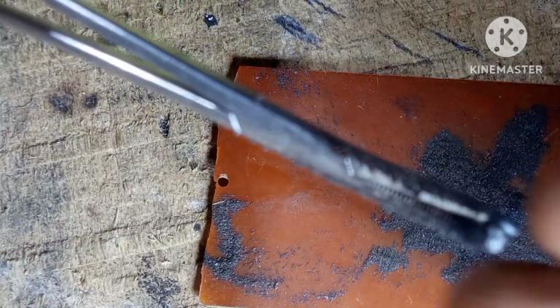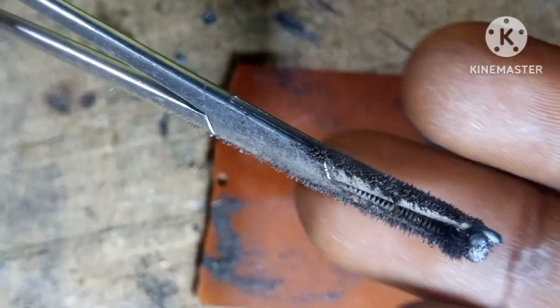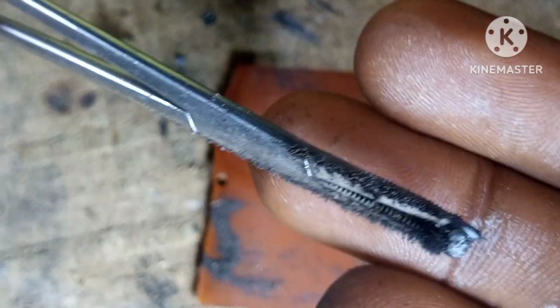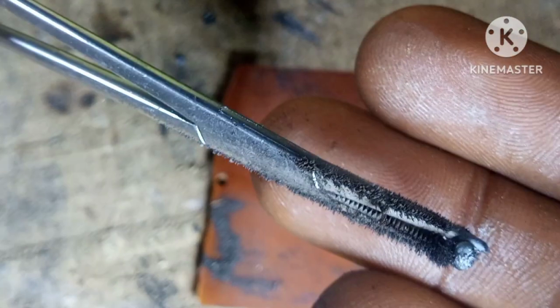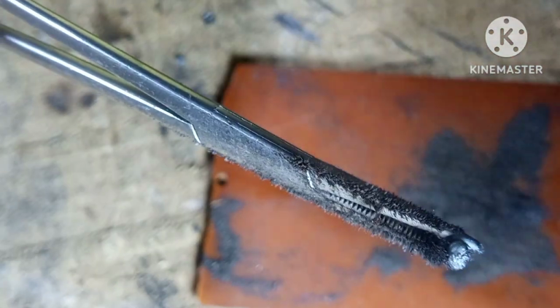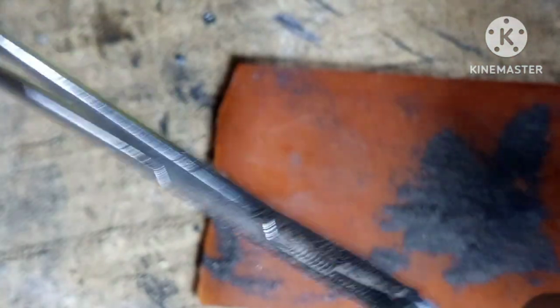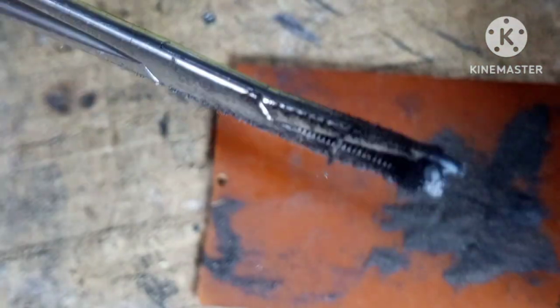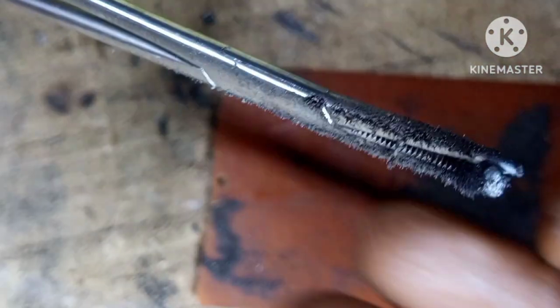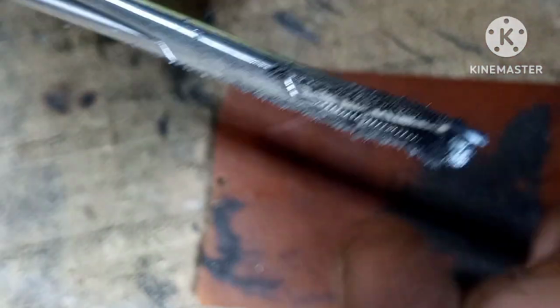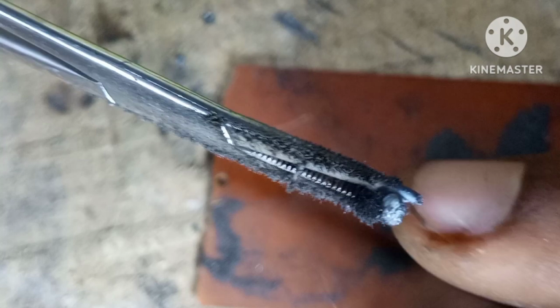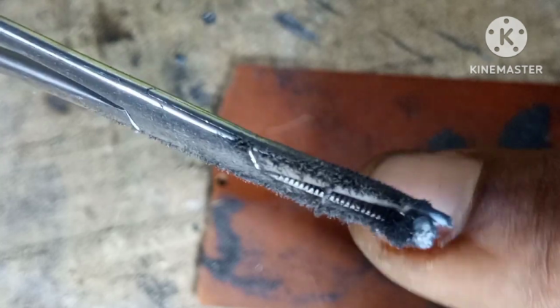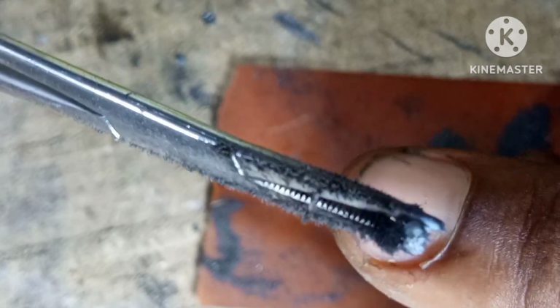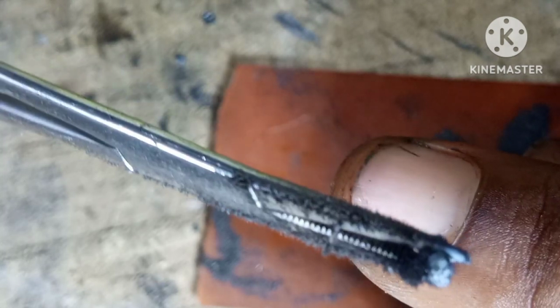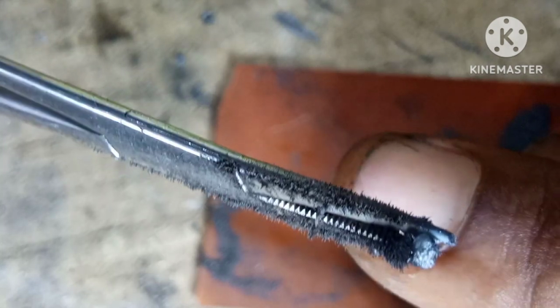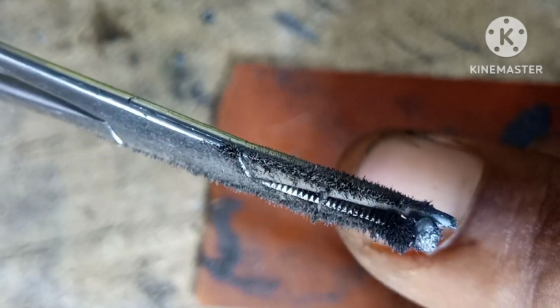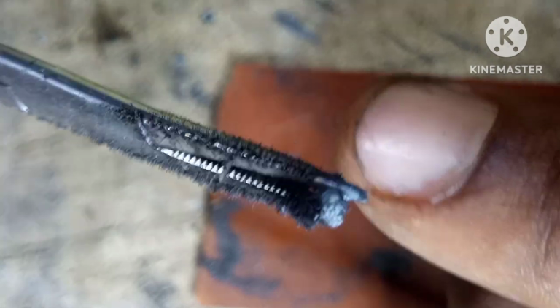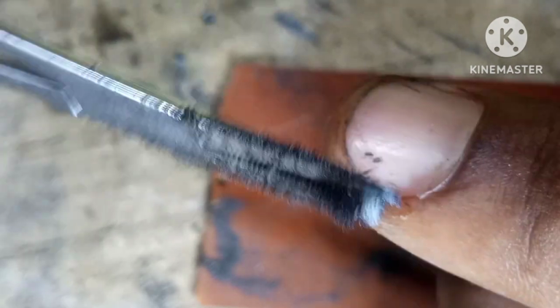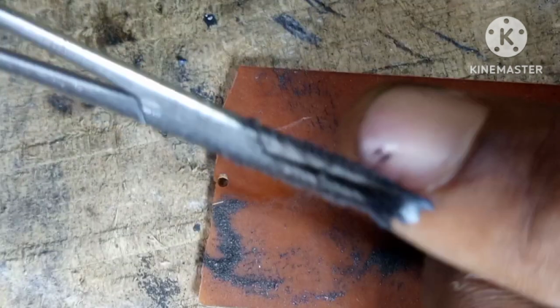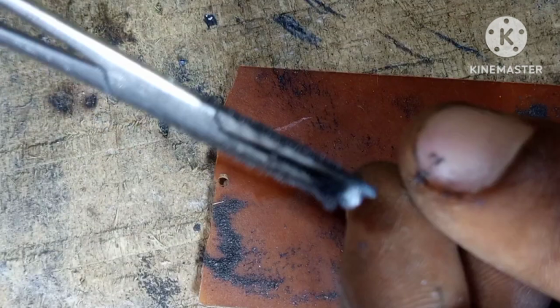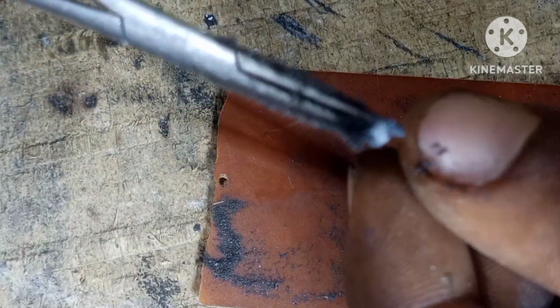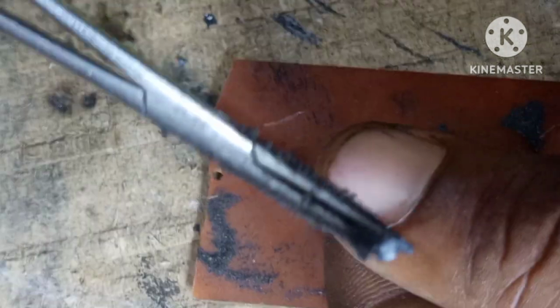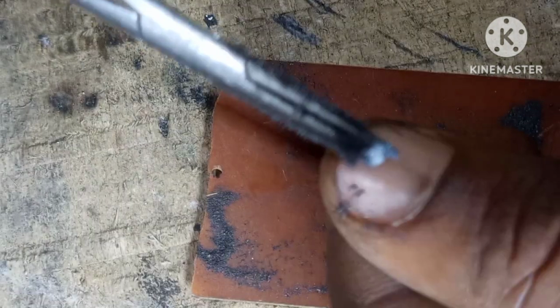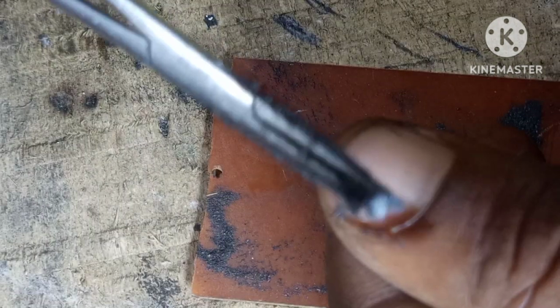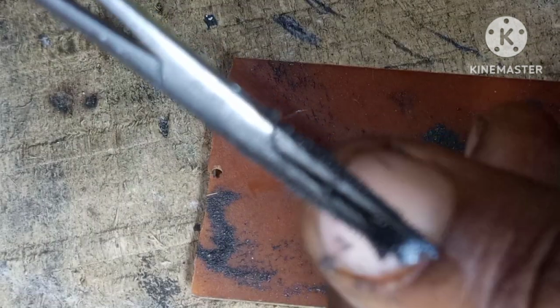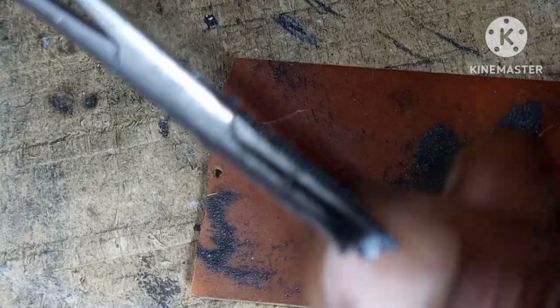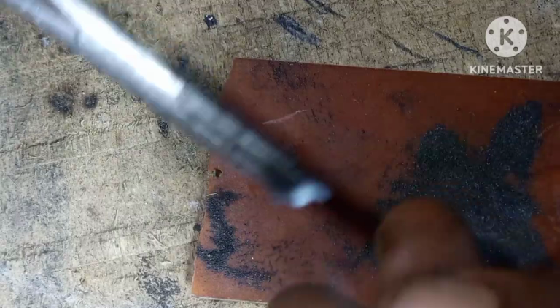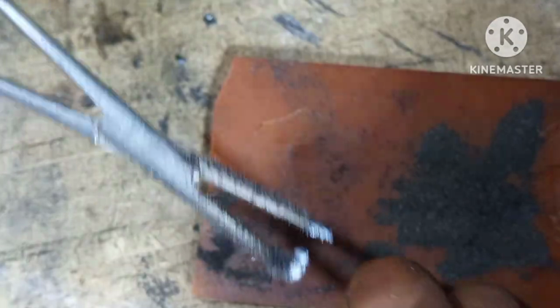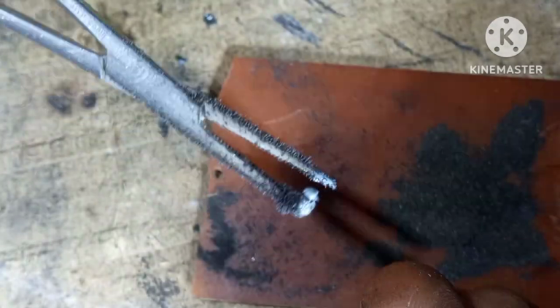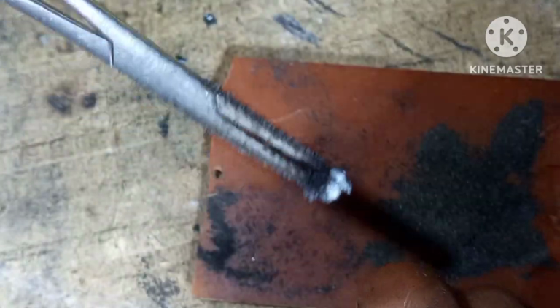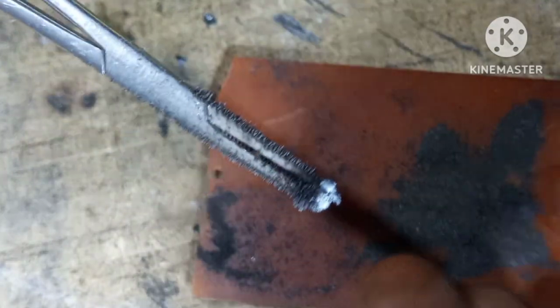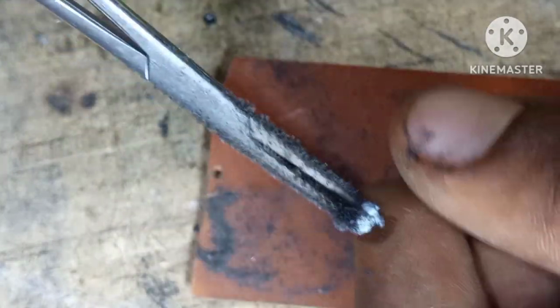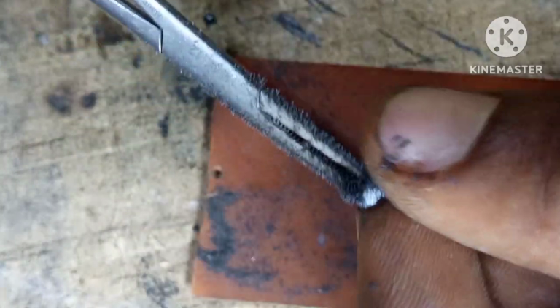That's another pull — whoa! Yeah, this is a bad weld. This is definitely the worst weld ever. Let's open that up — it's not strong at all.